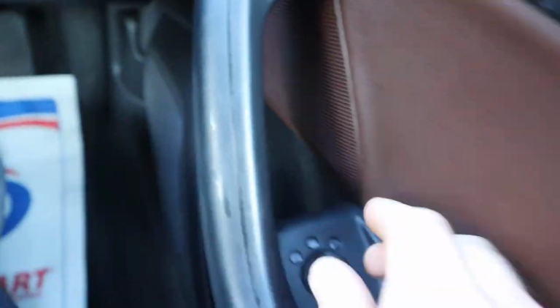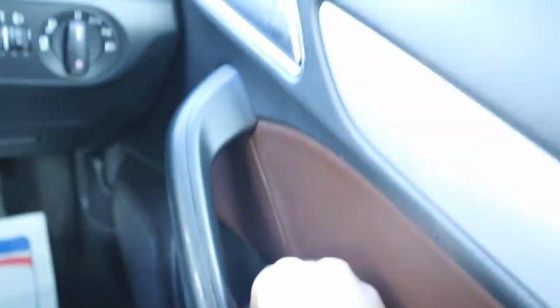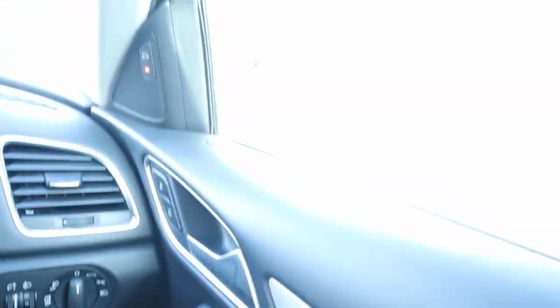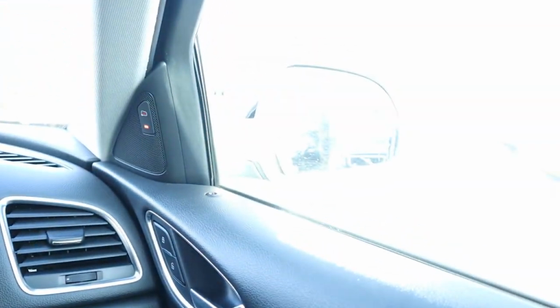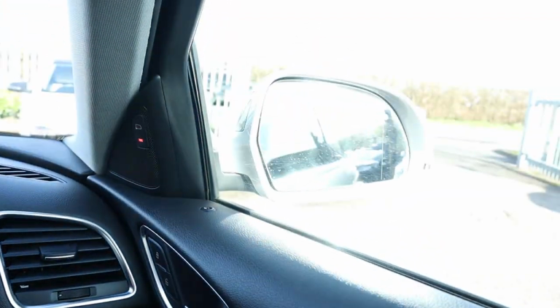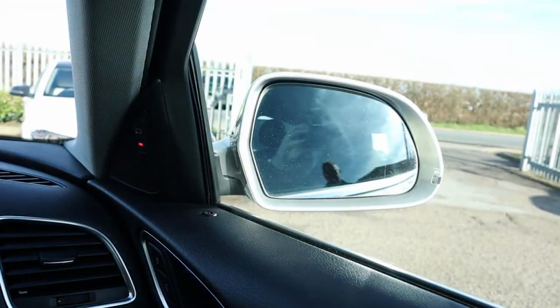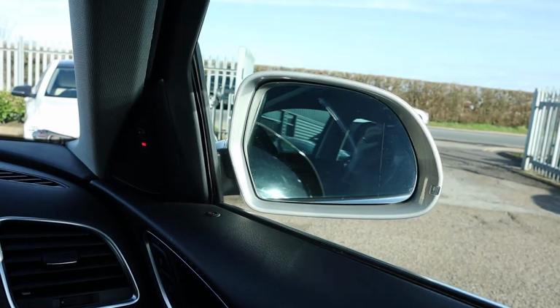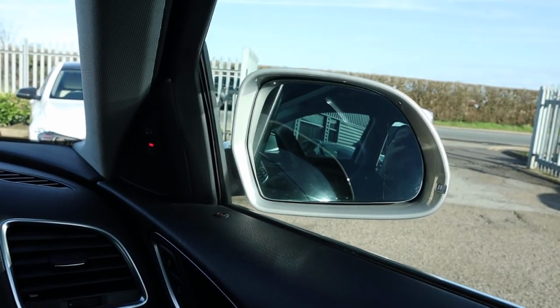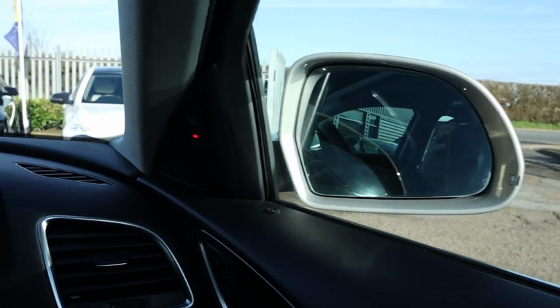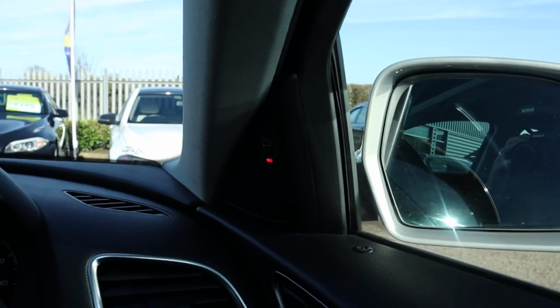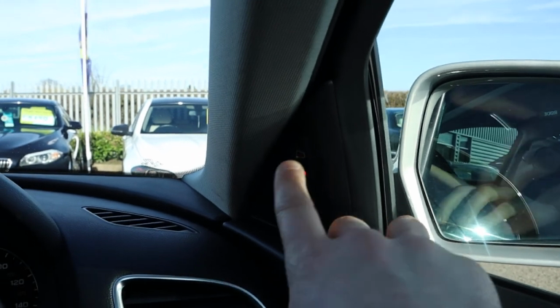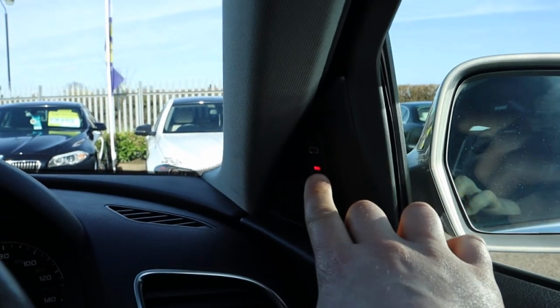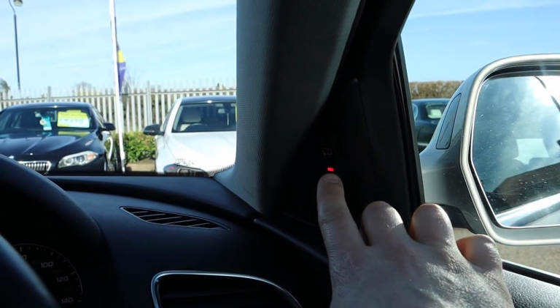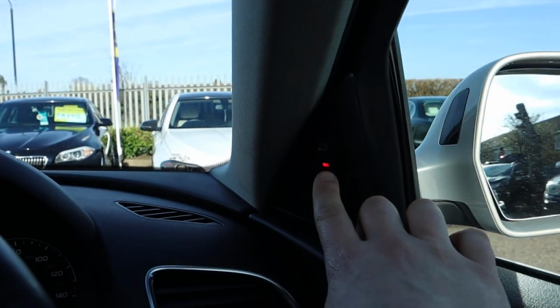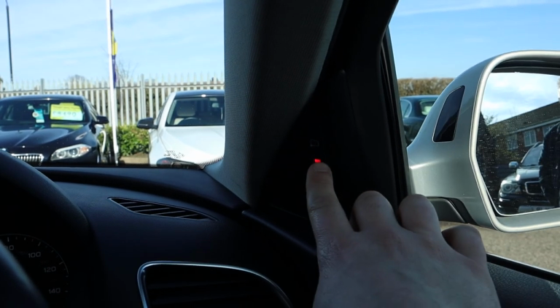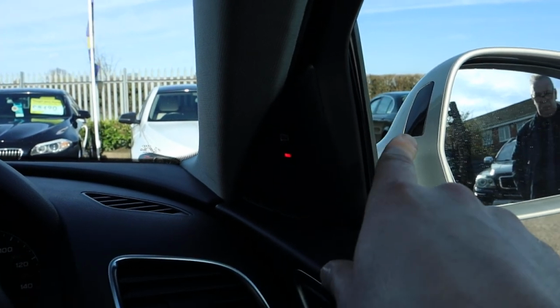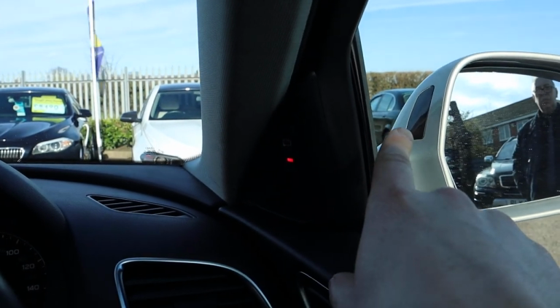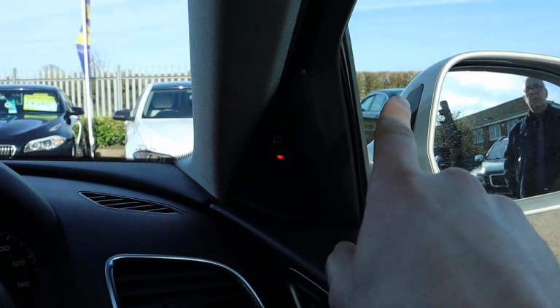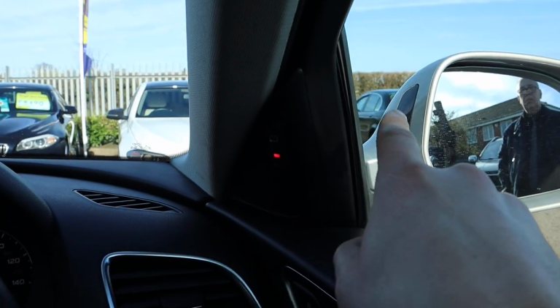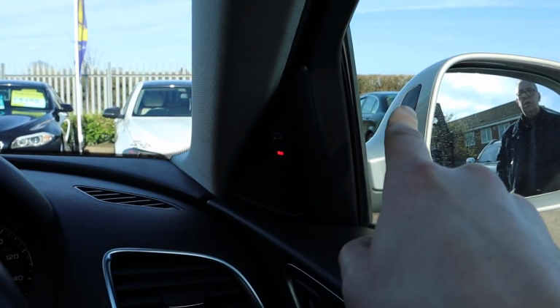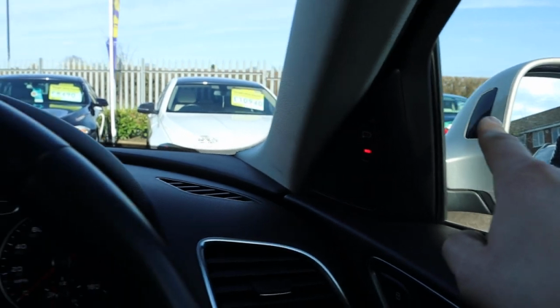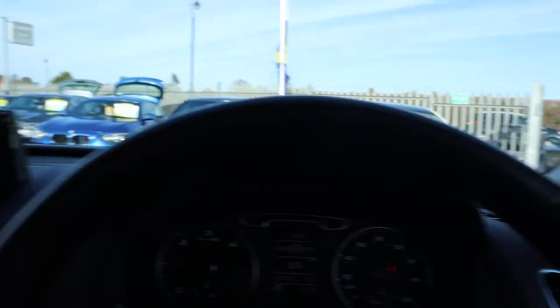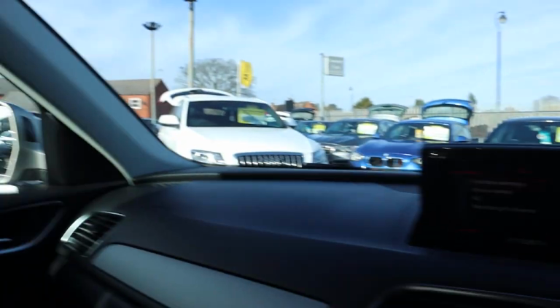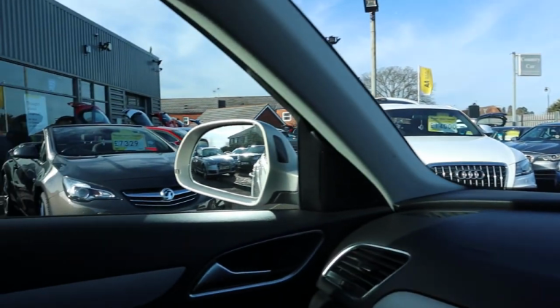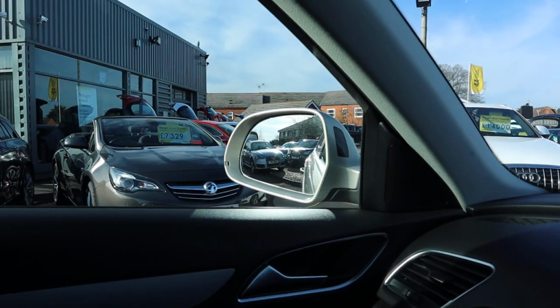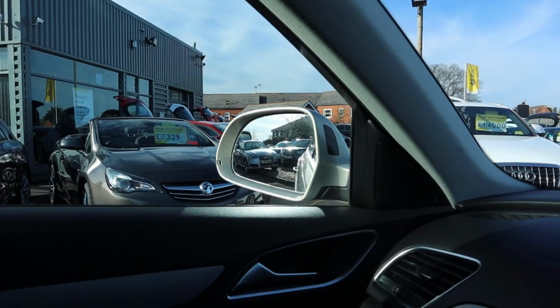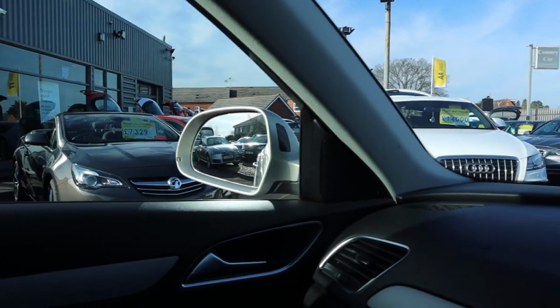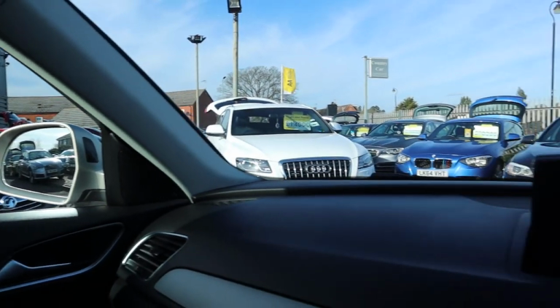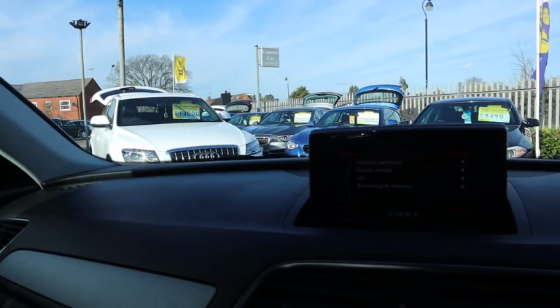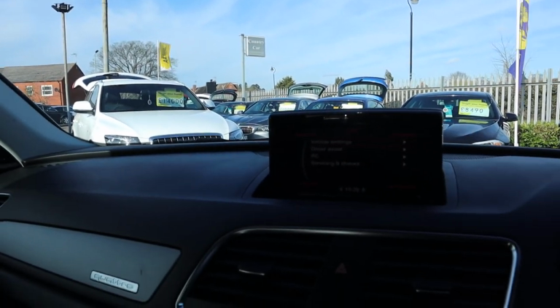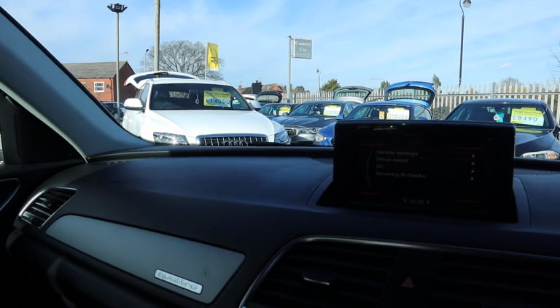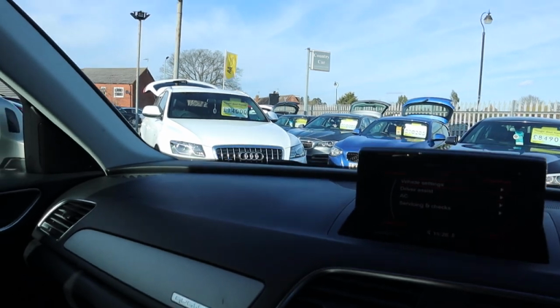Electric folding door mirrors. You've got your blind spot warning as well — so that's how you turn it on. It's not actually on the mirror where it shows; it's on that little black mark just there, so you get a sort of a warning — three amber lights, I think it is. Electric dimming rear view mirror.